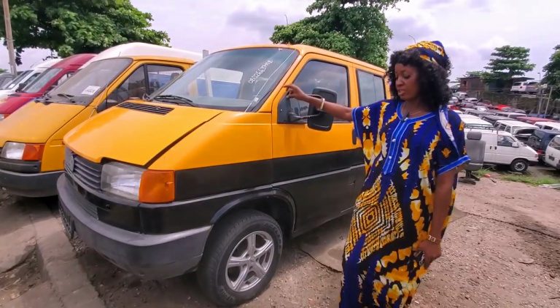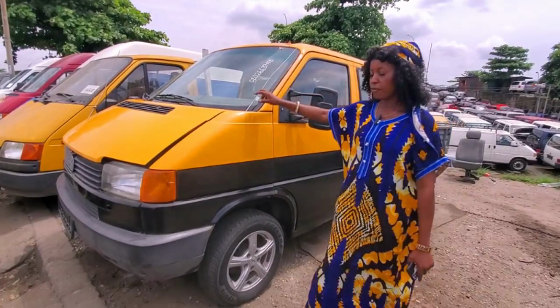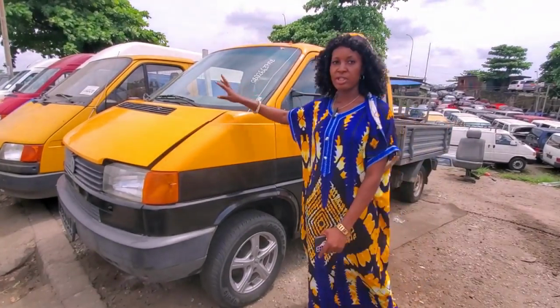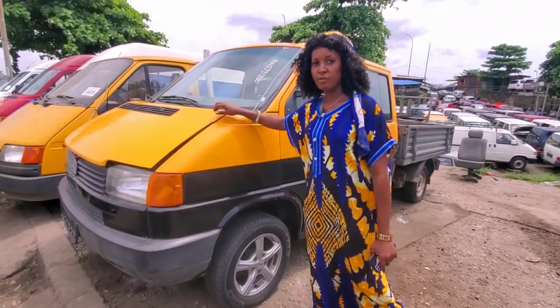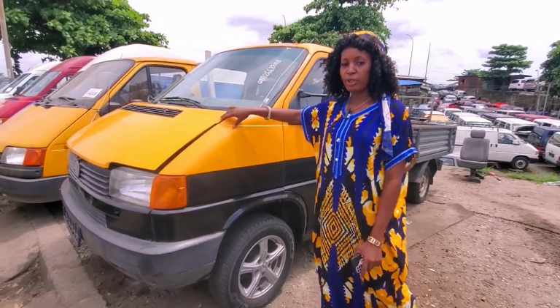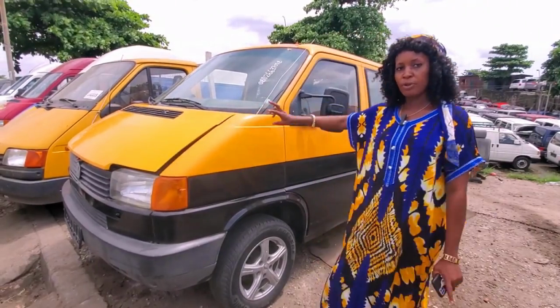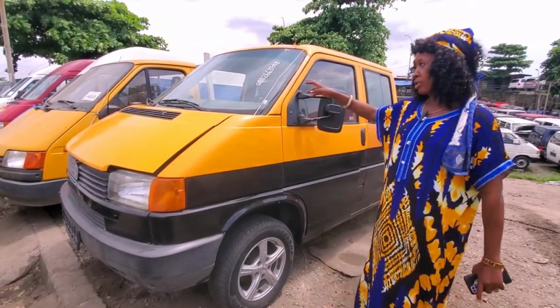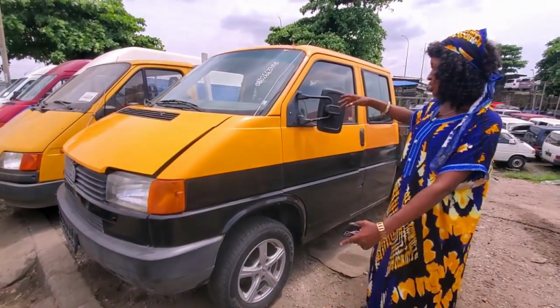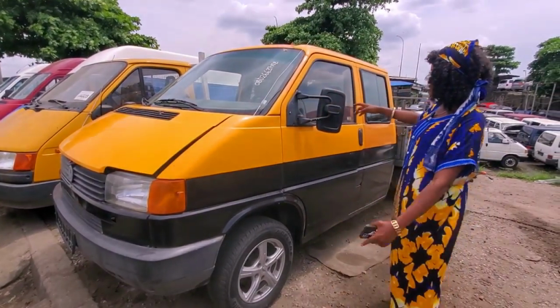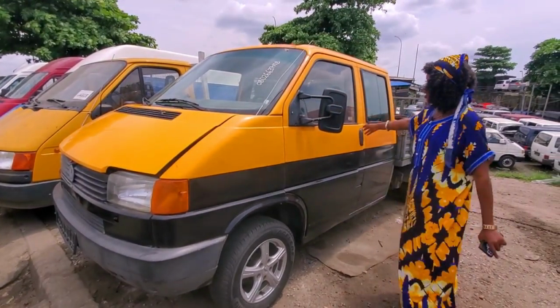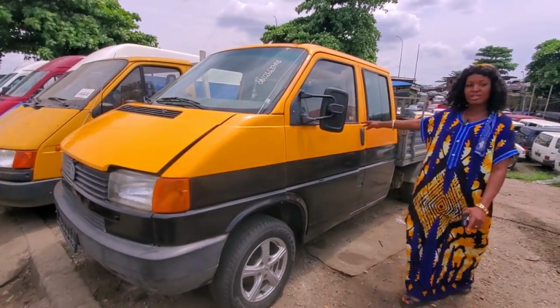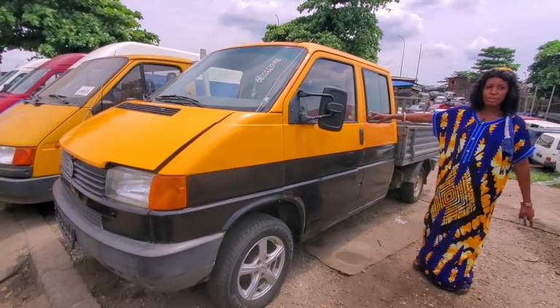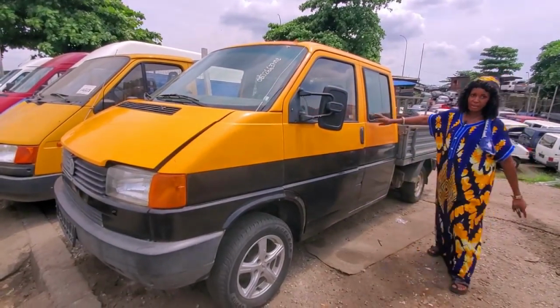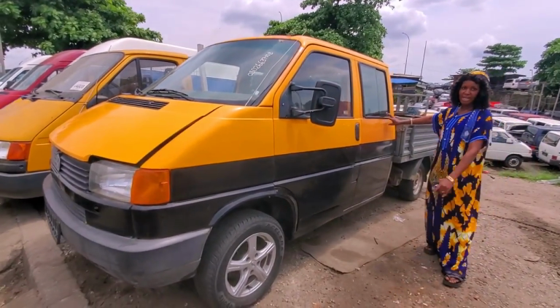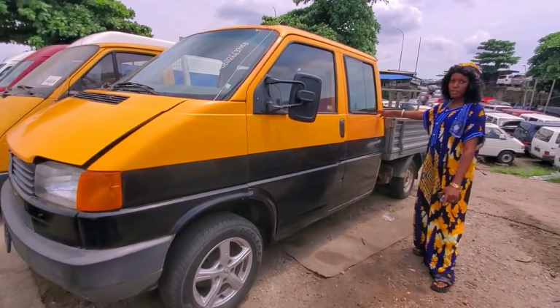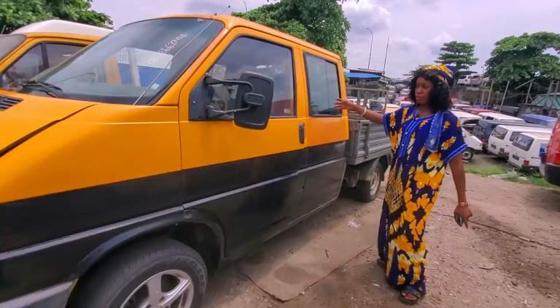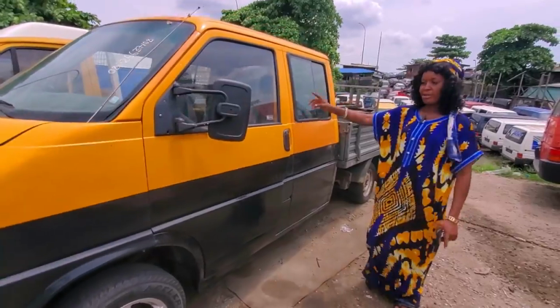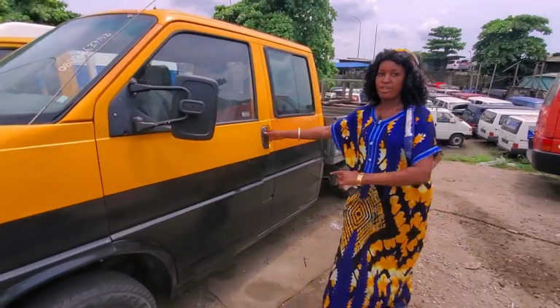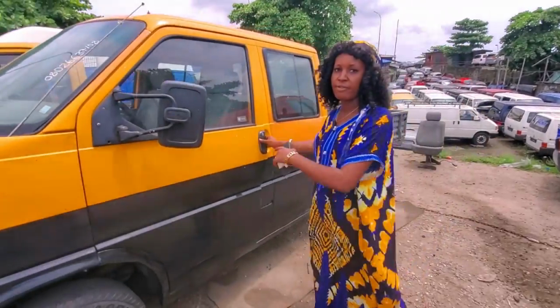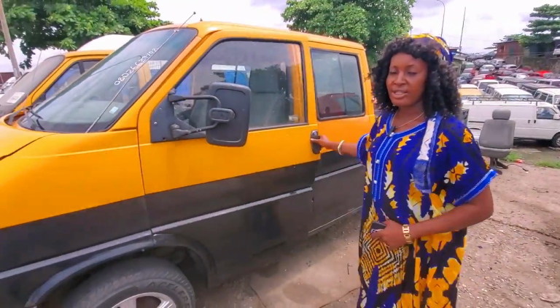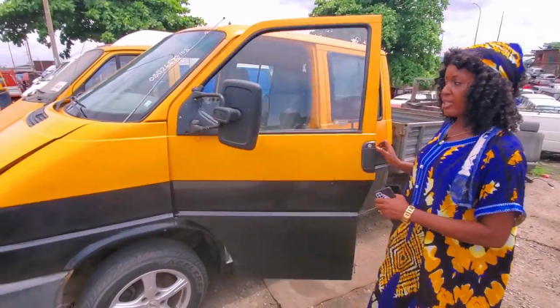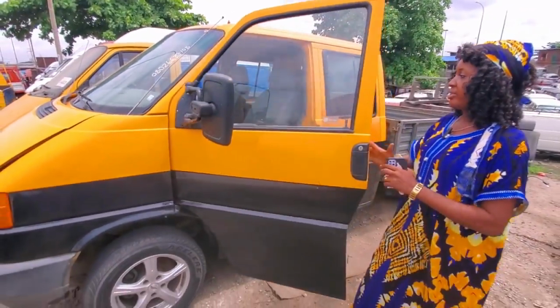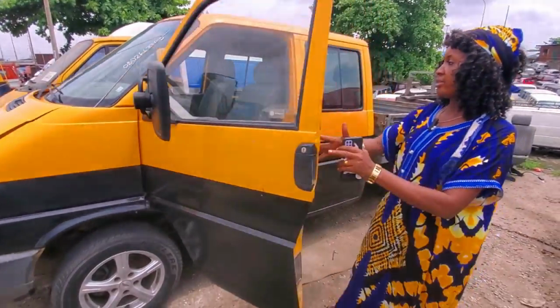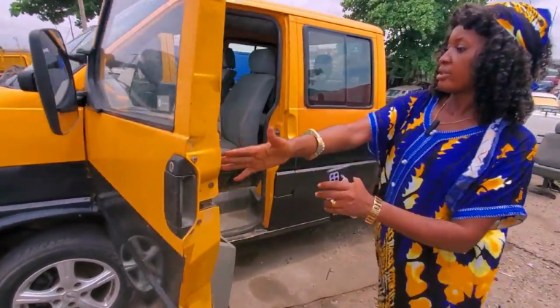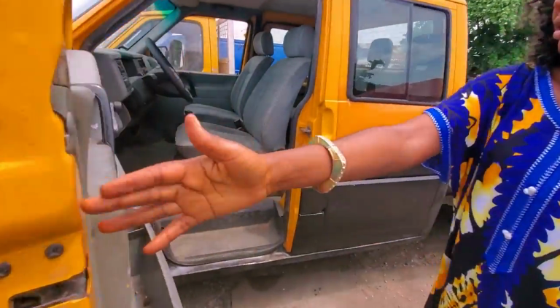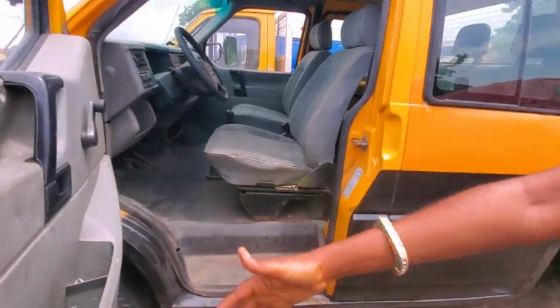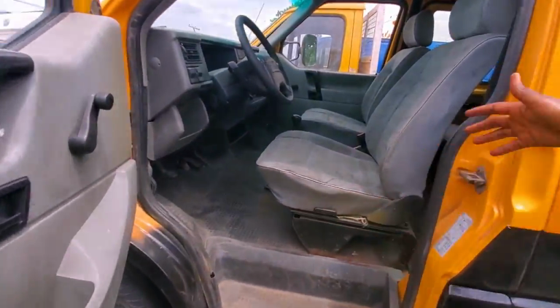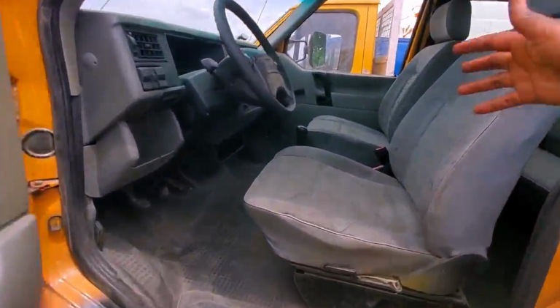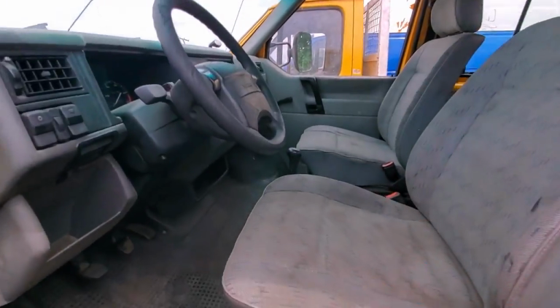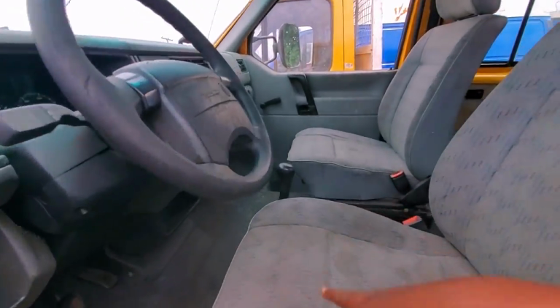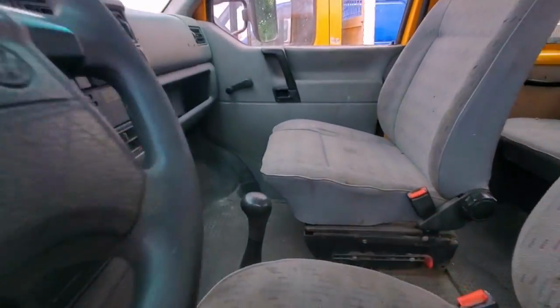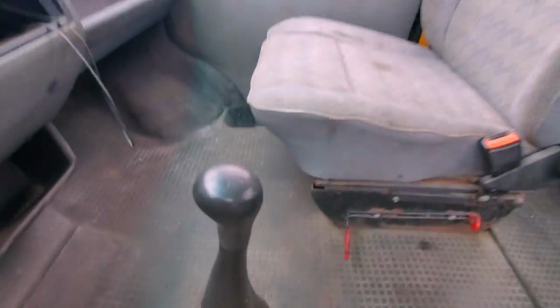This is another C4 pickup, but the difference is it's a double cabin and it's petrol, manual drive. Look at the inside — this is the passenger seat, they have fabric.